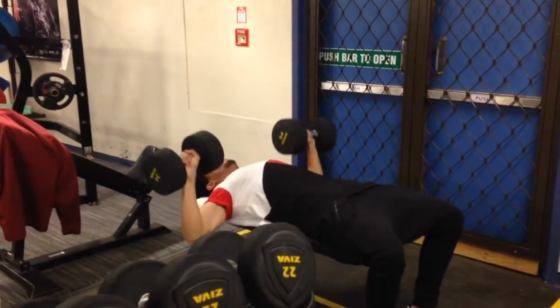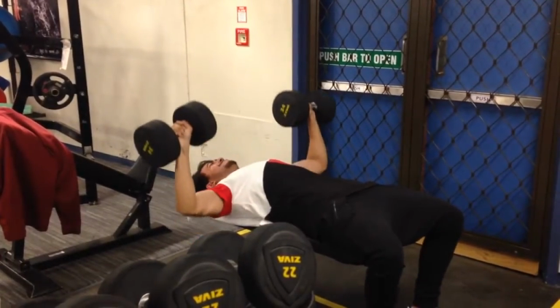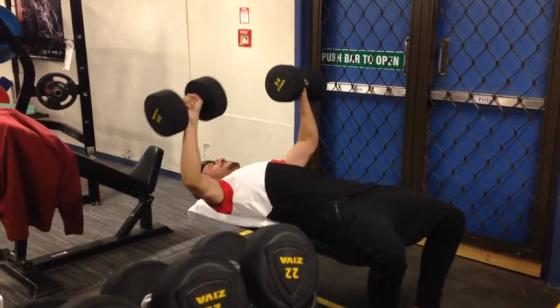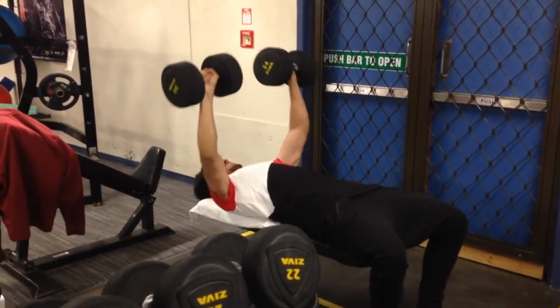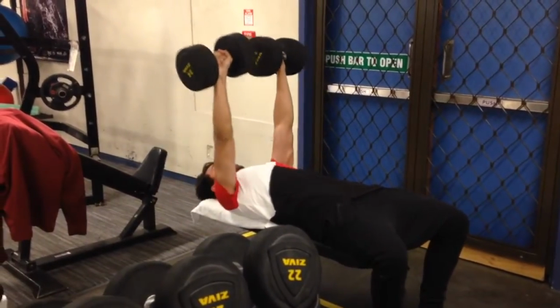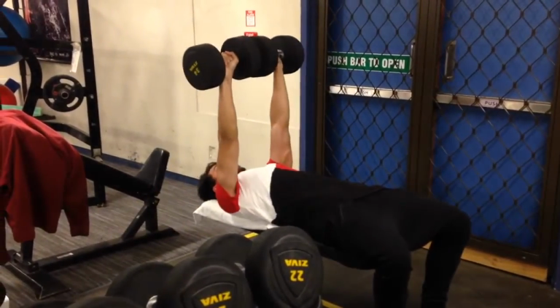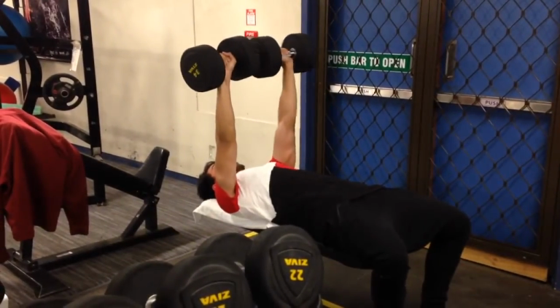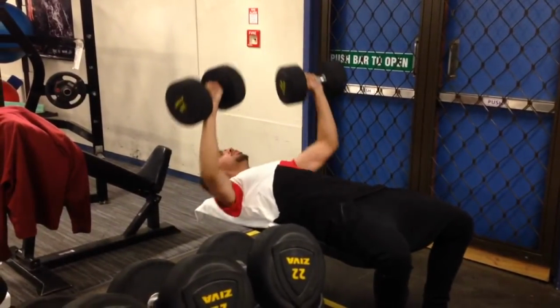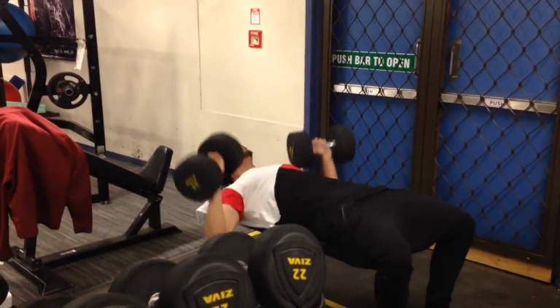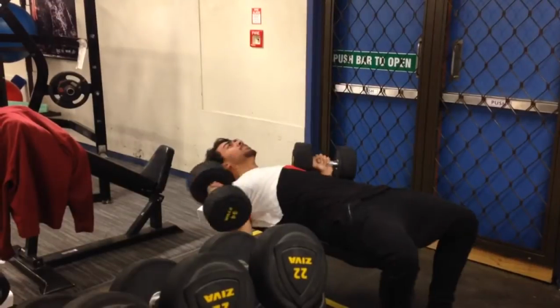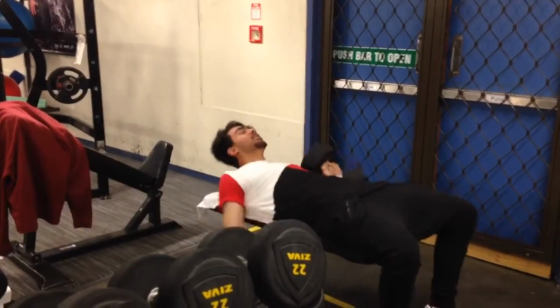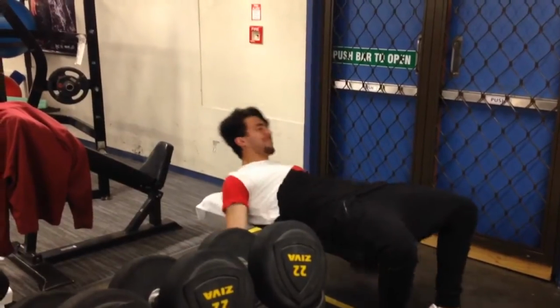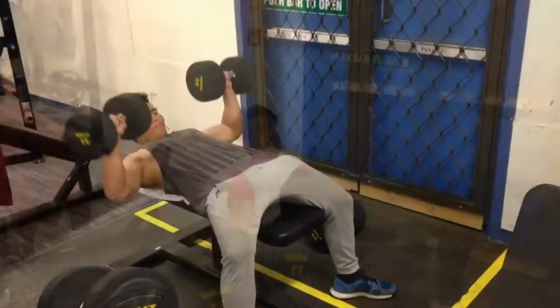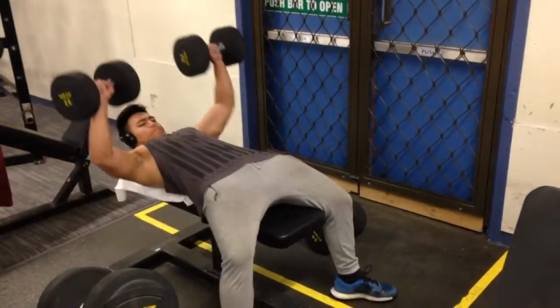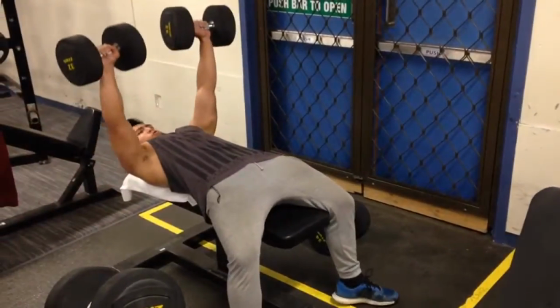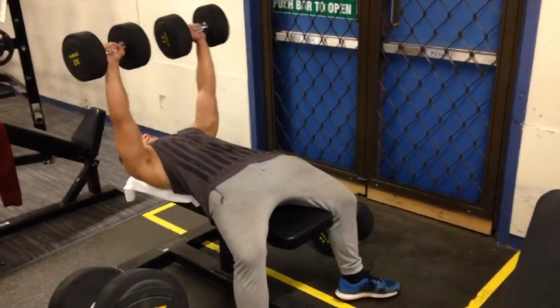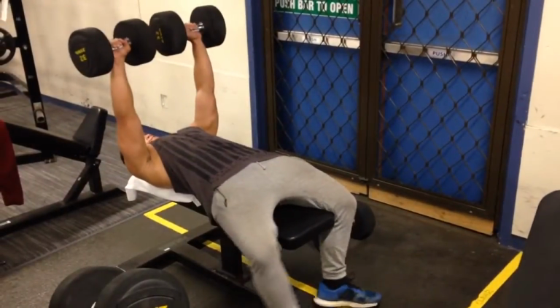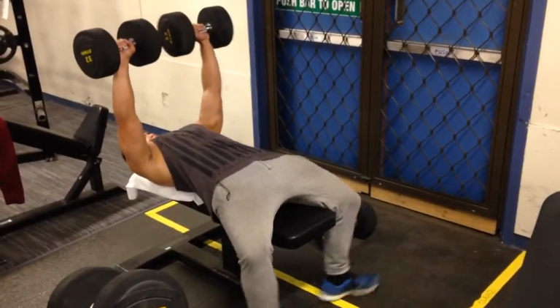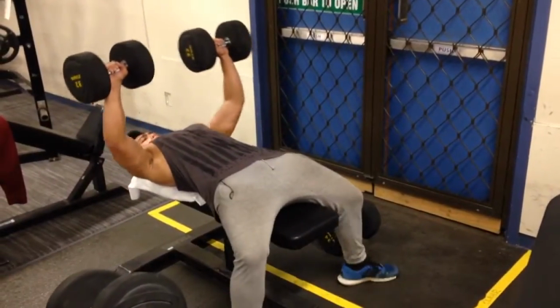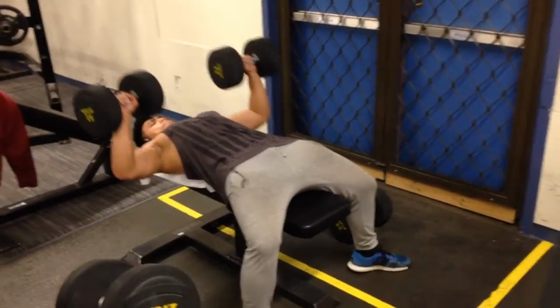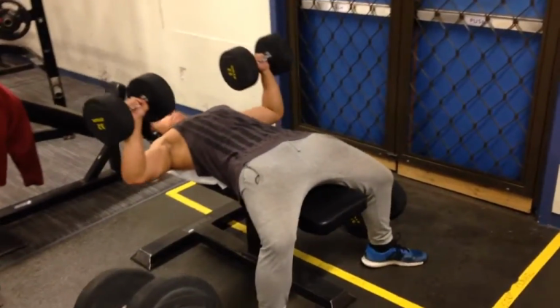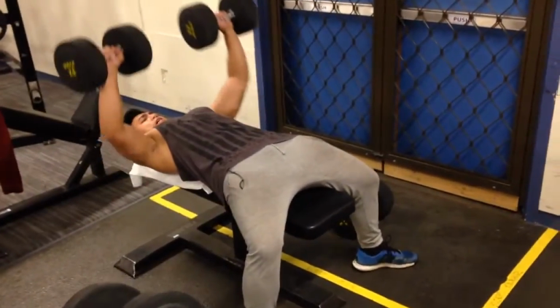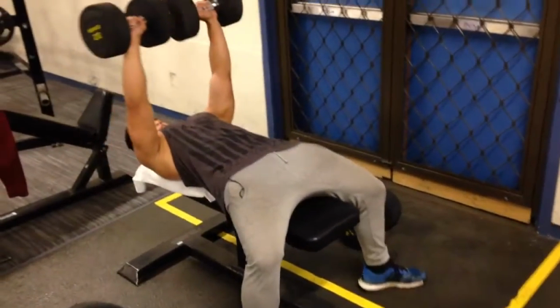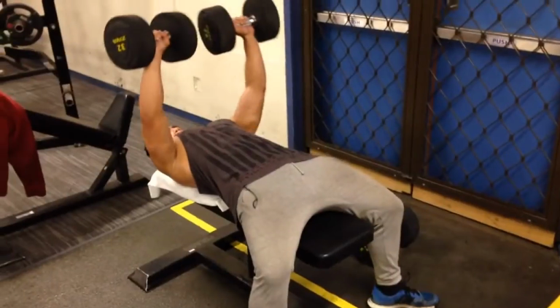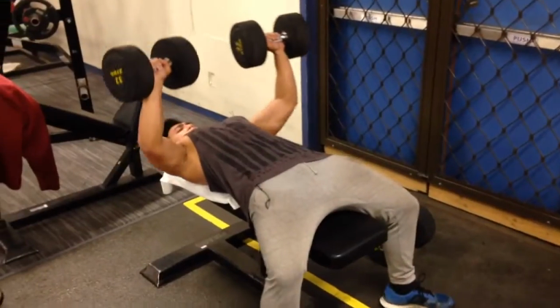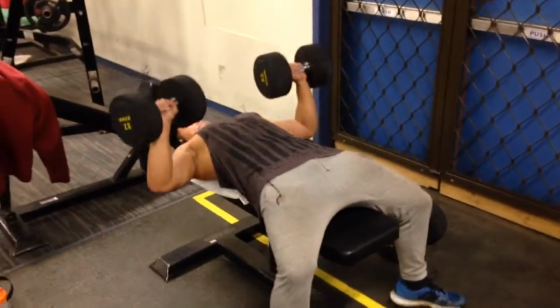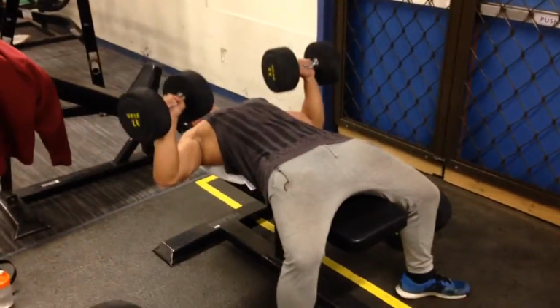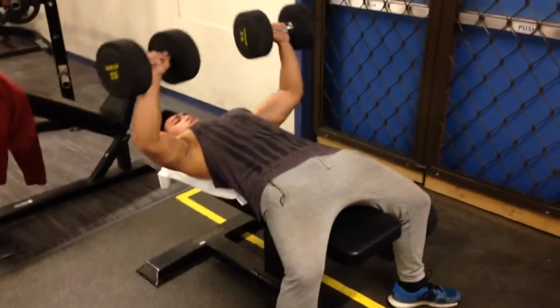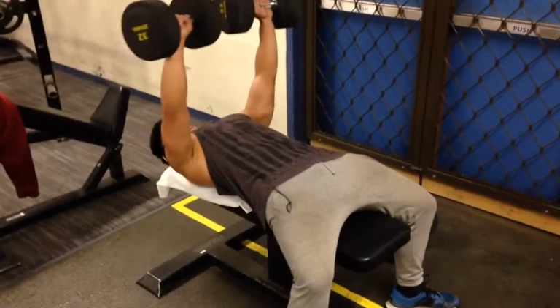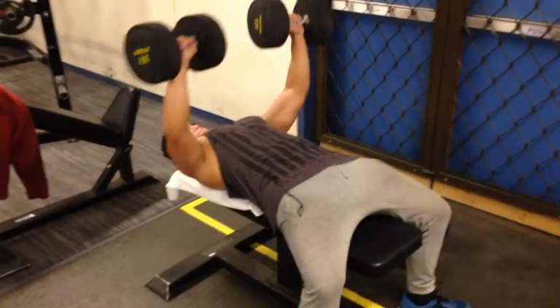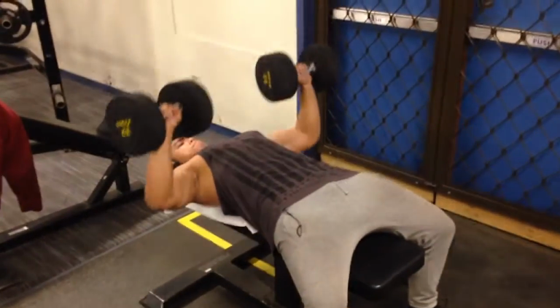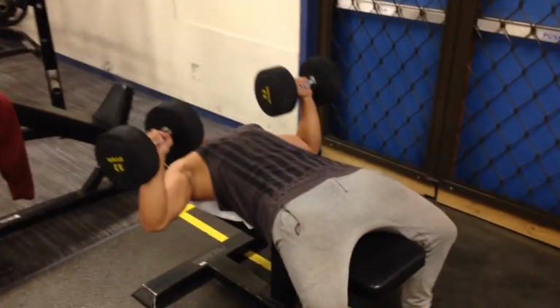The reason why we're doing flat dumbbell bench press as opposed to the barbell is because we wanted to mix things up a little bit and try to hit that chest in a different way.